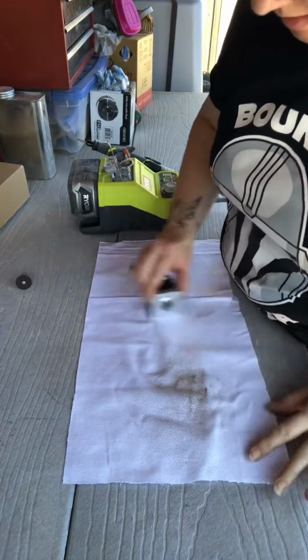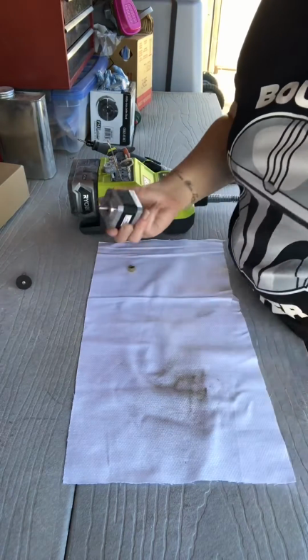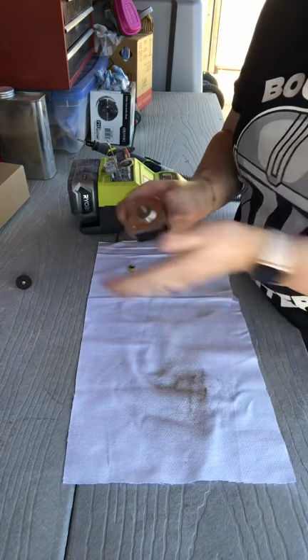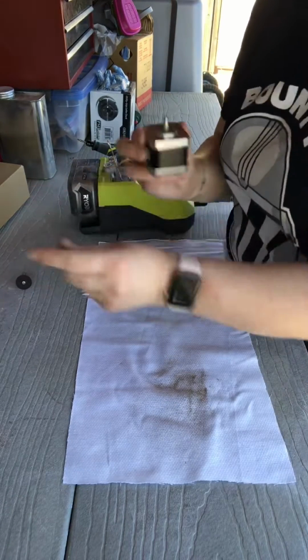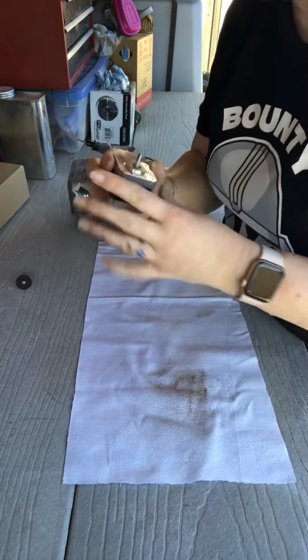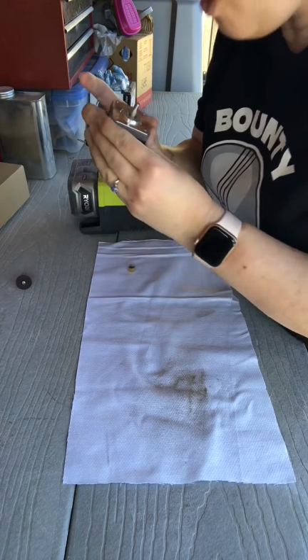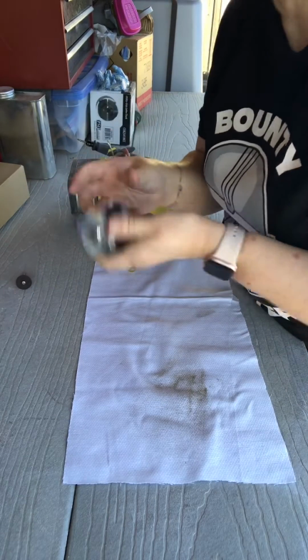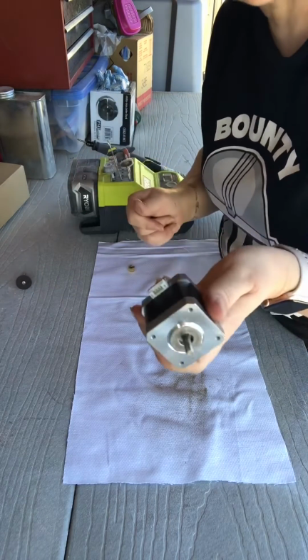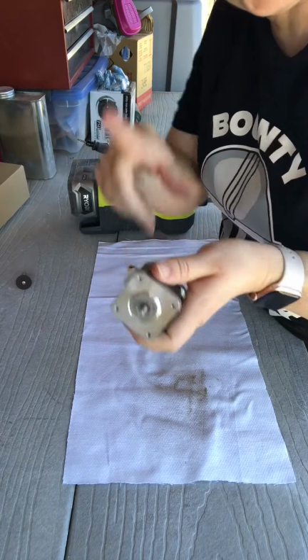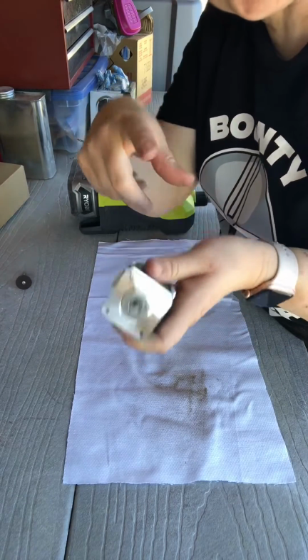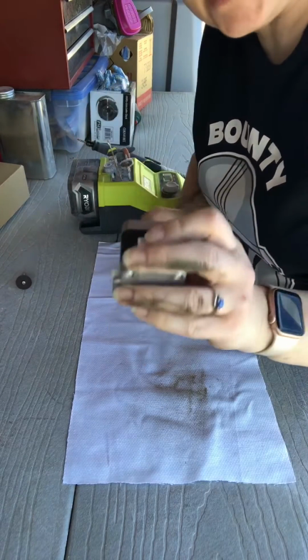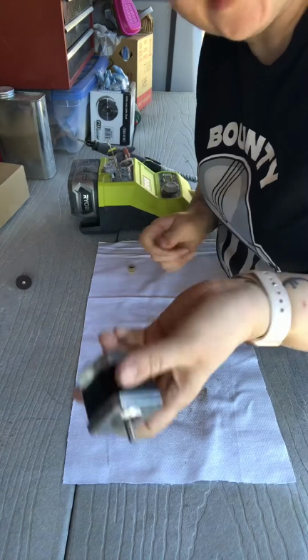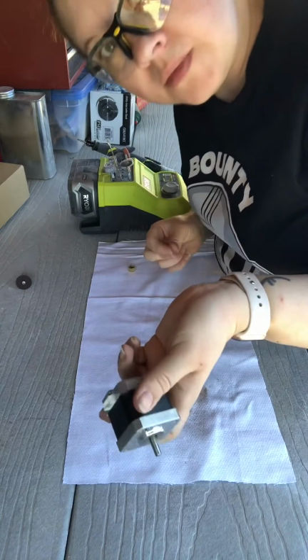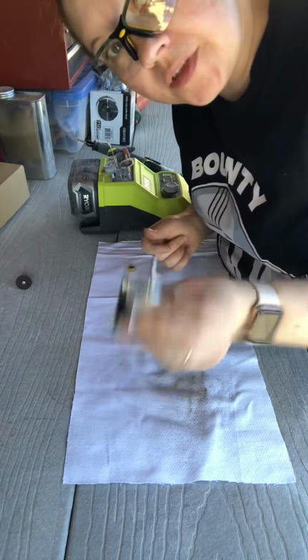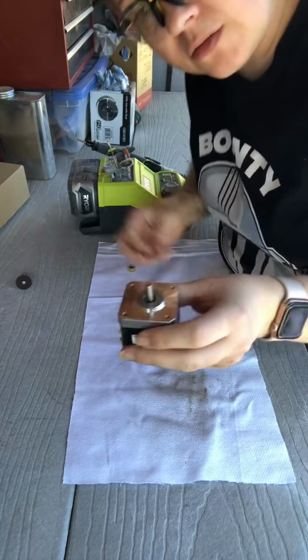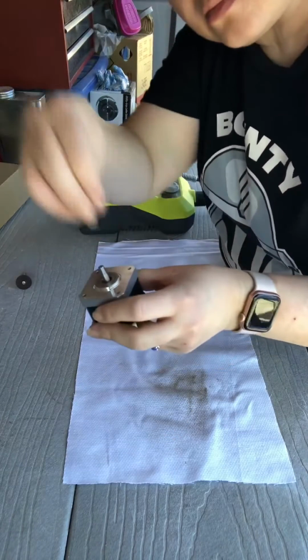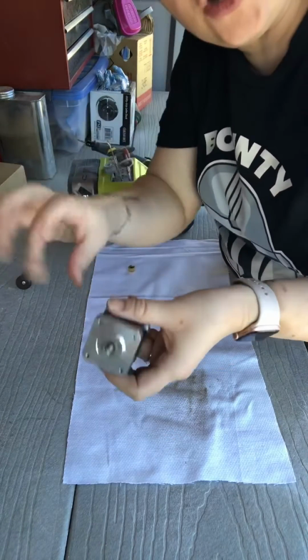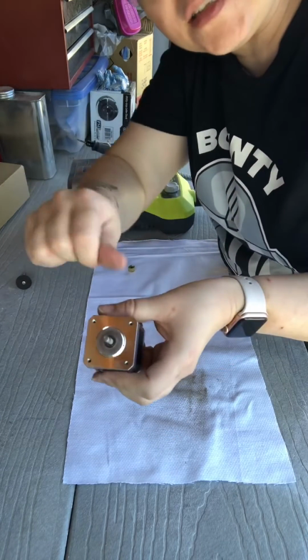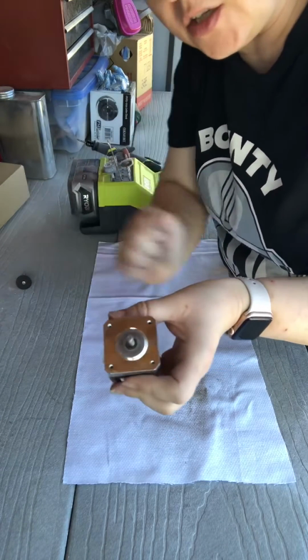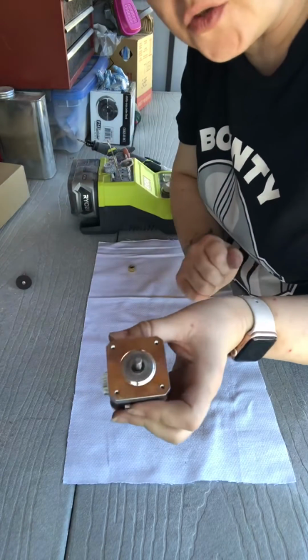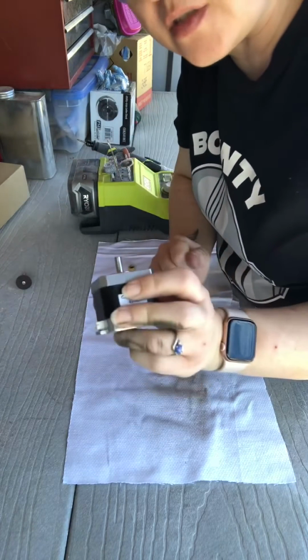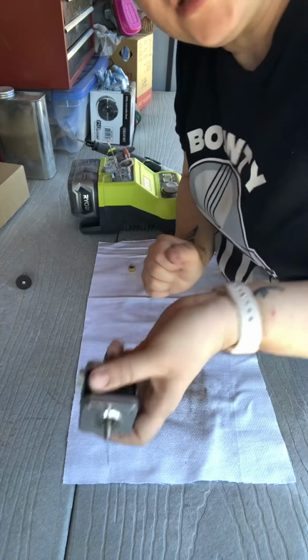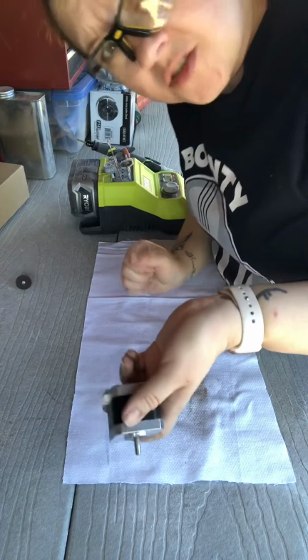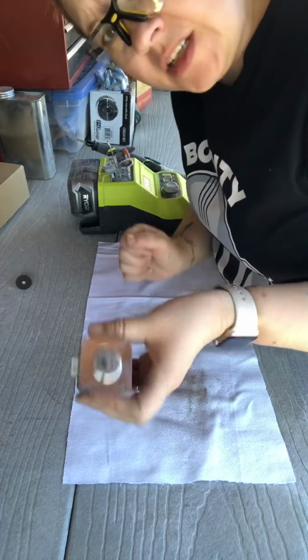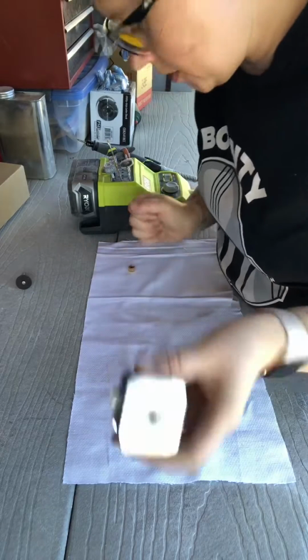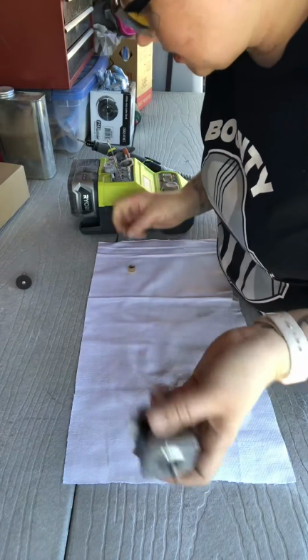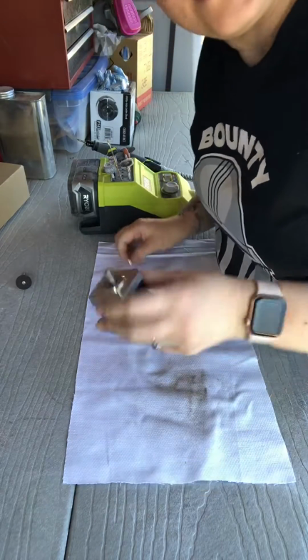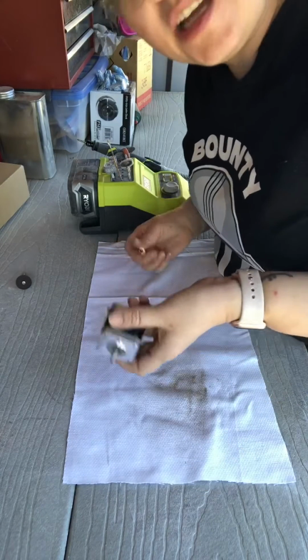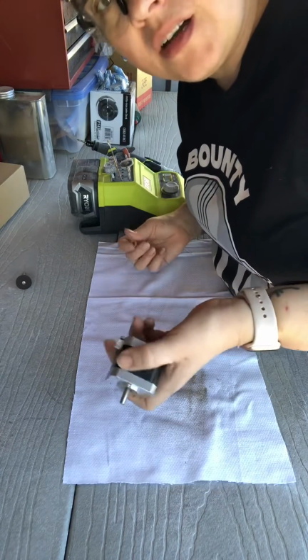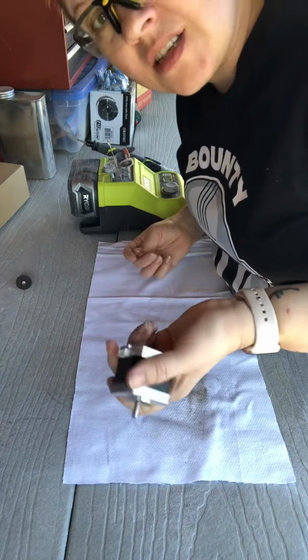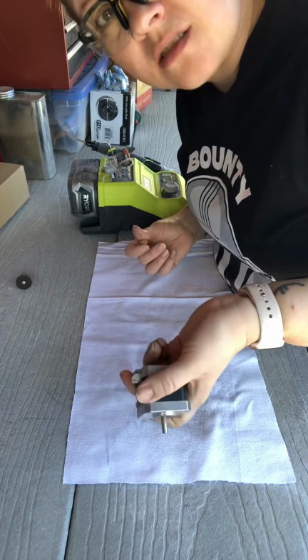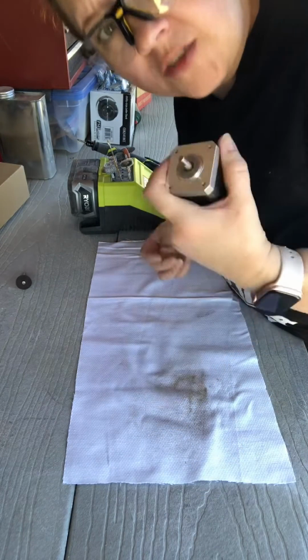And then we wipe that off, get some canned air, and then put the new gear on — it's got cute little screws and those are so much easier to replace. There you go. Six minutes, start to finish.